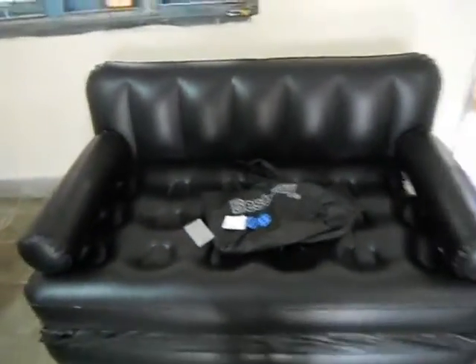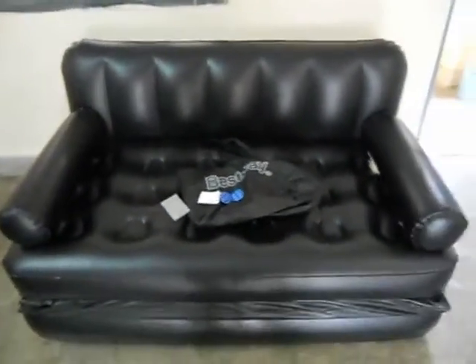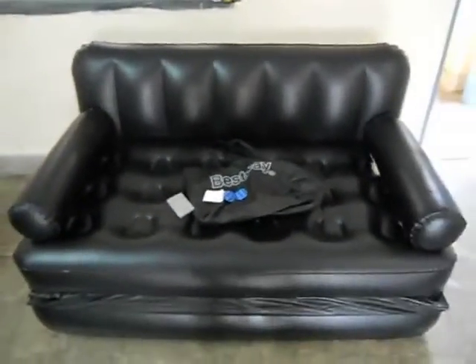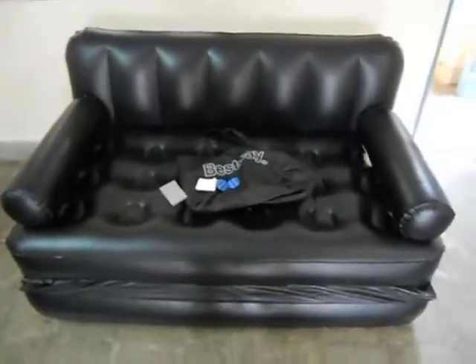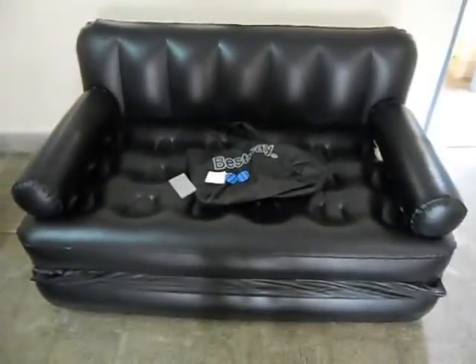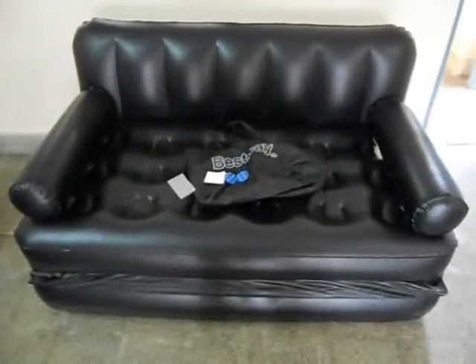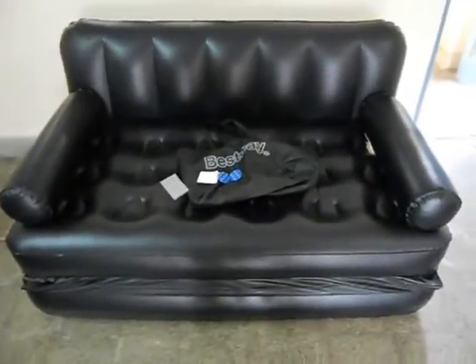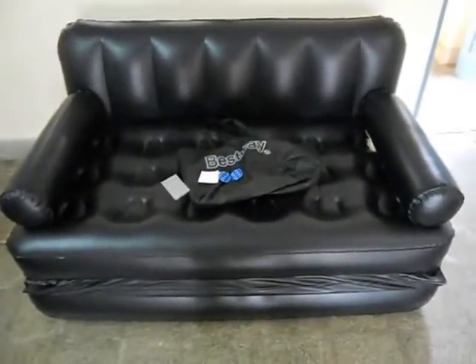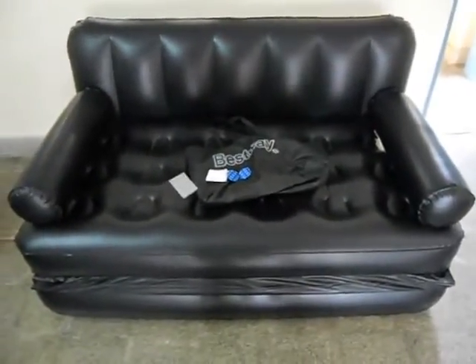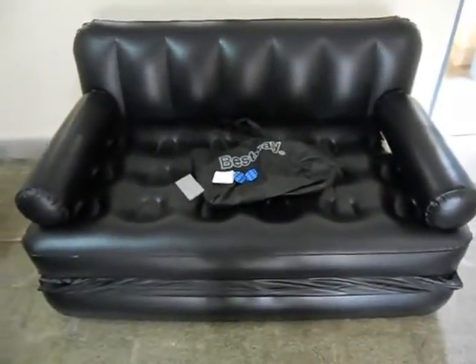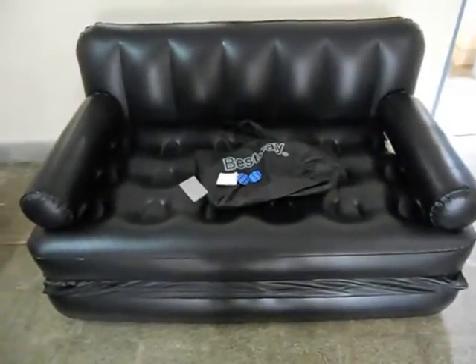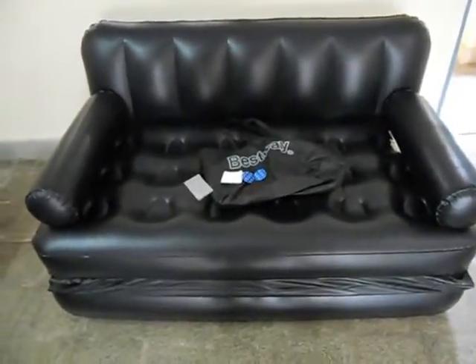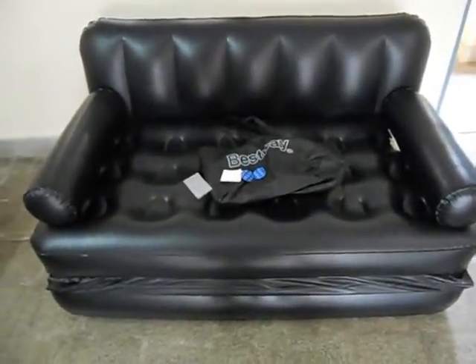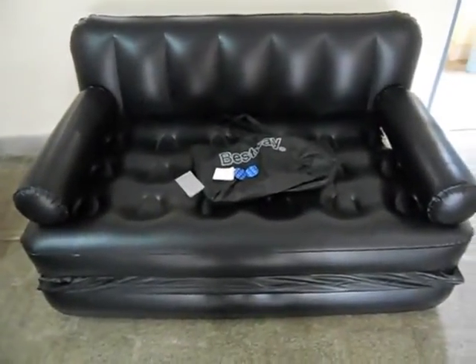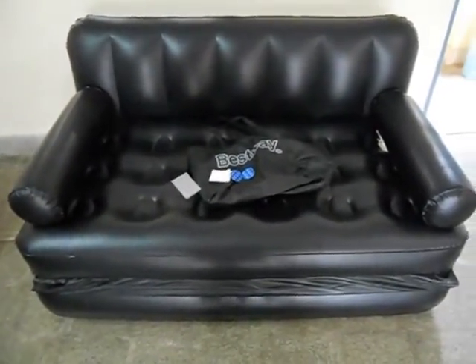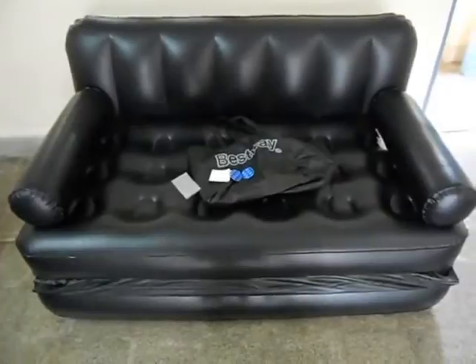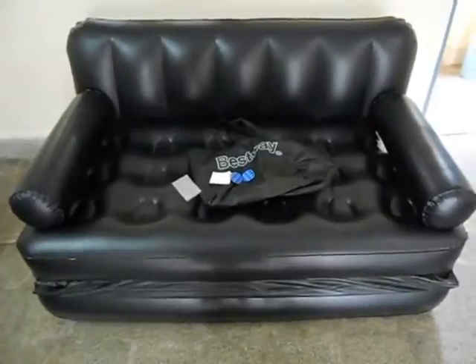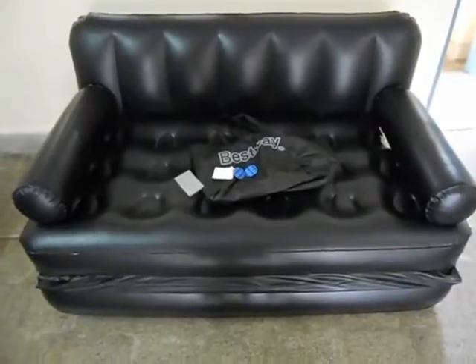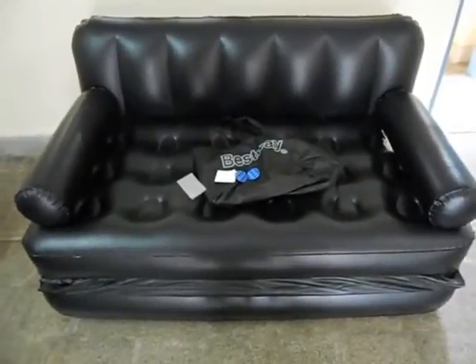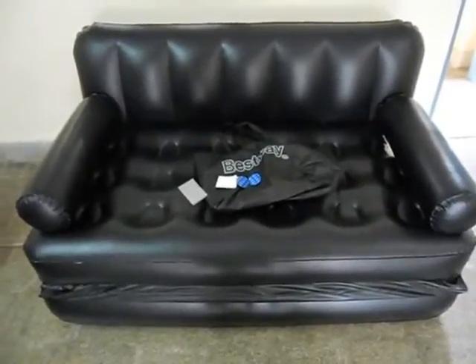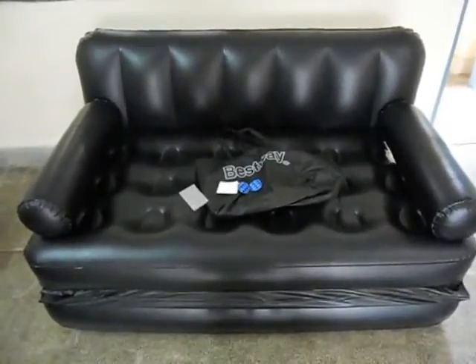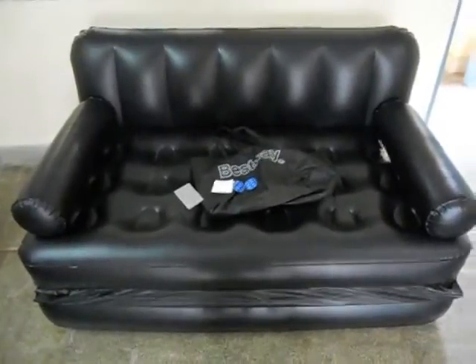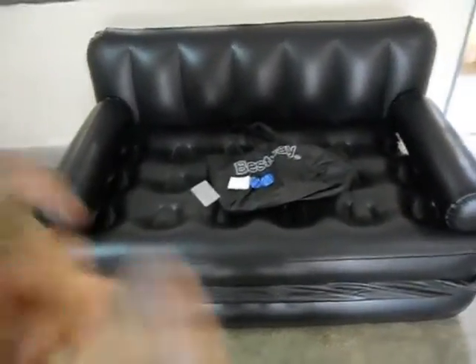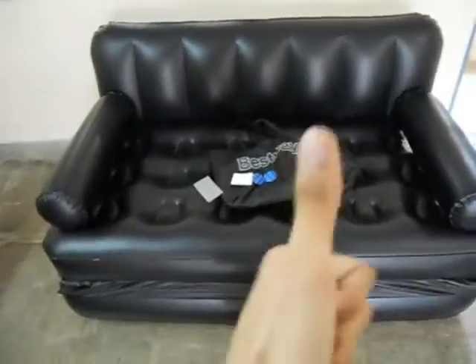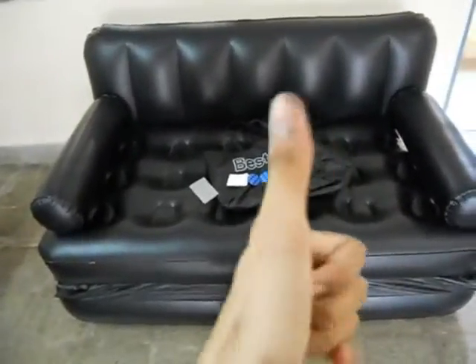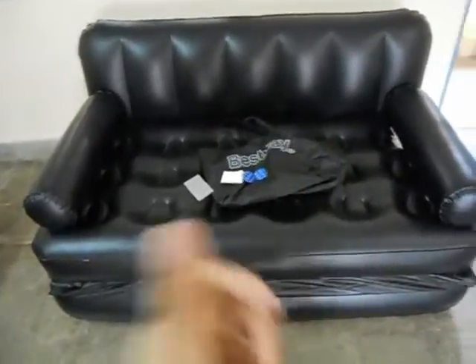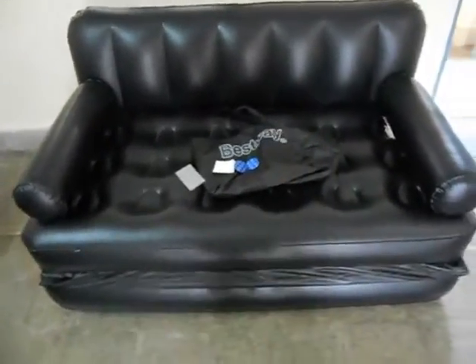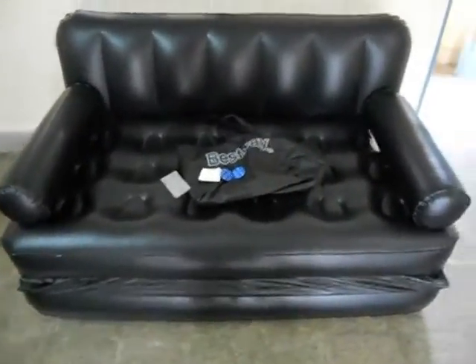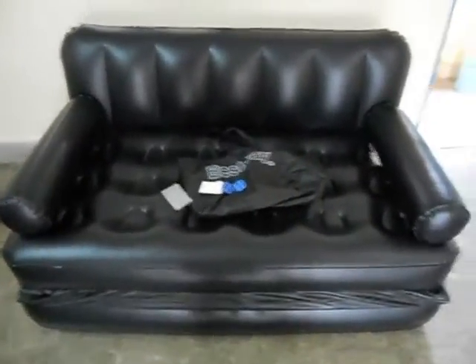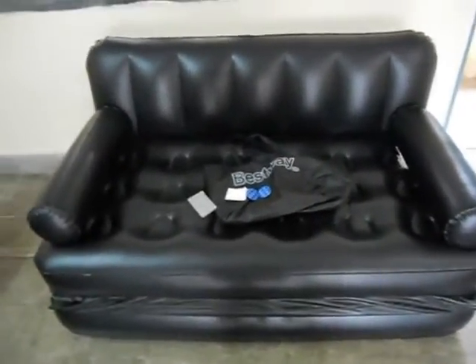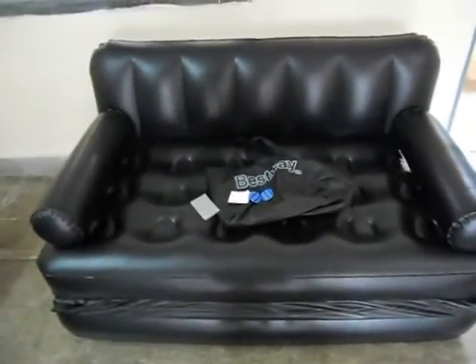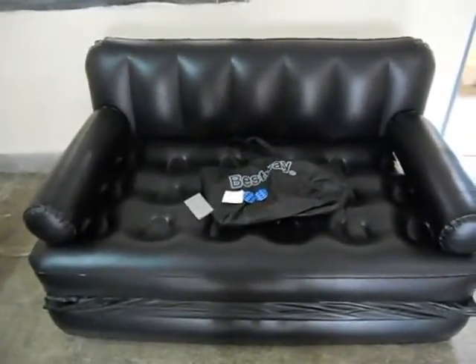That was a review of the portable air sofa. Thanks for watching, see you later guys.